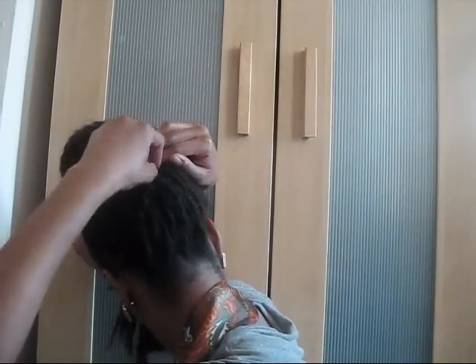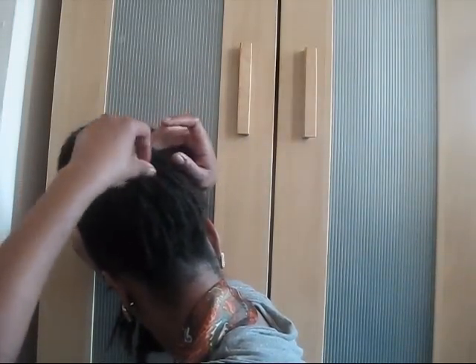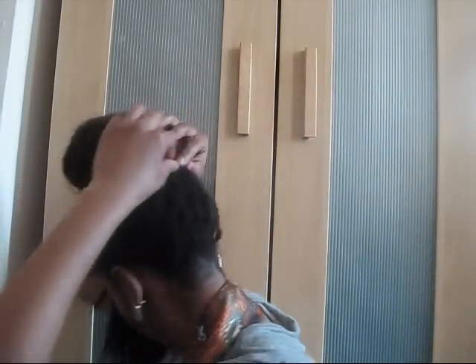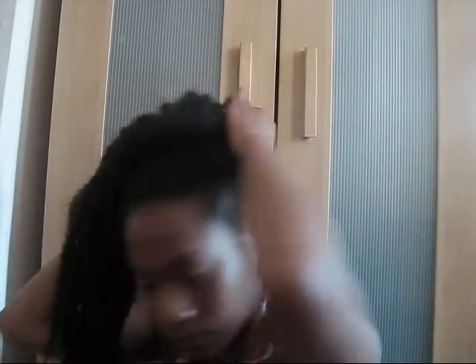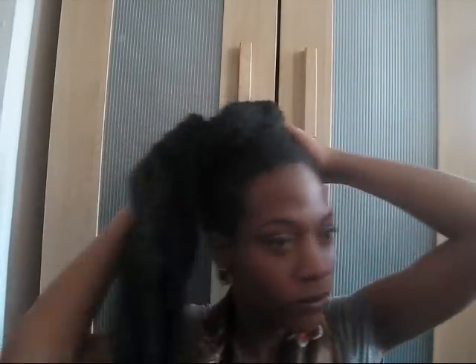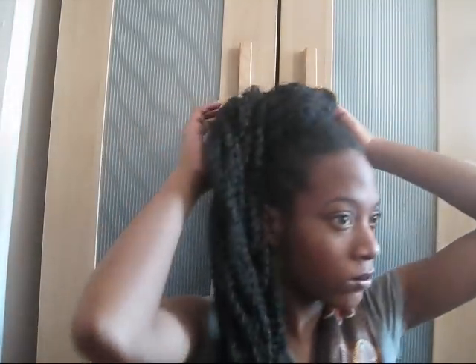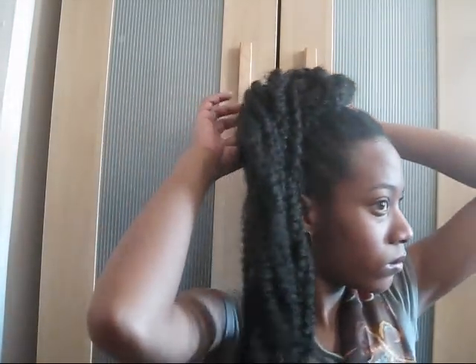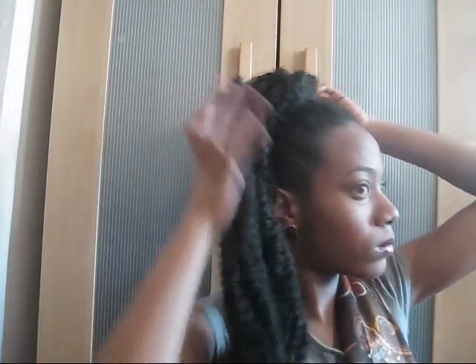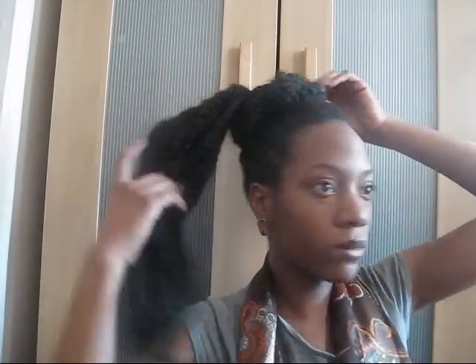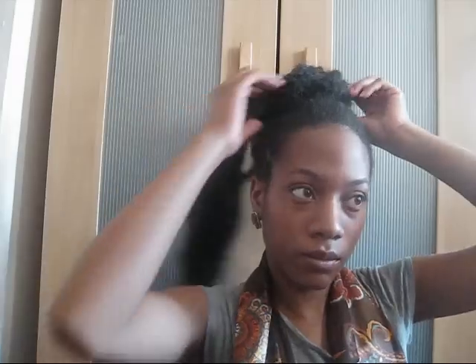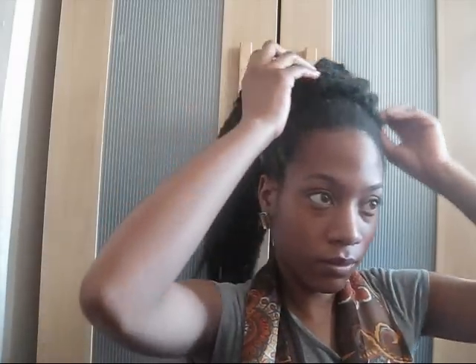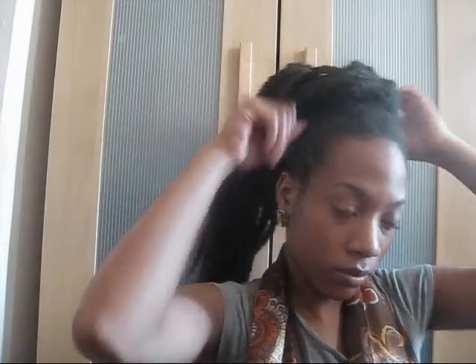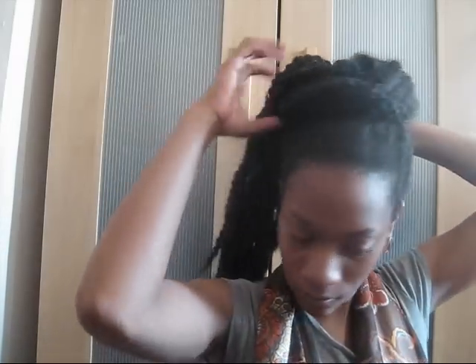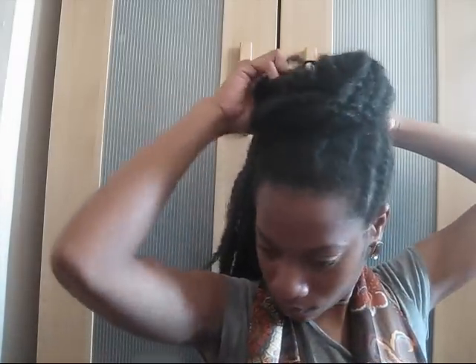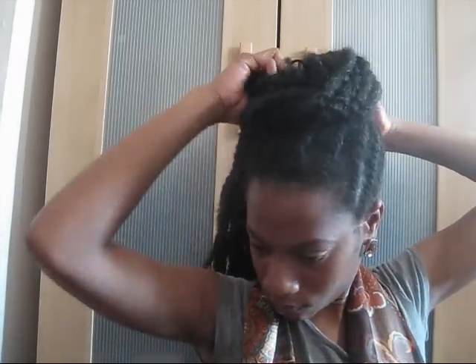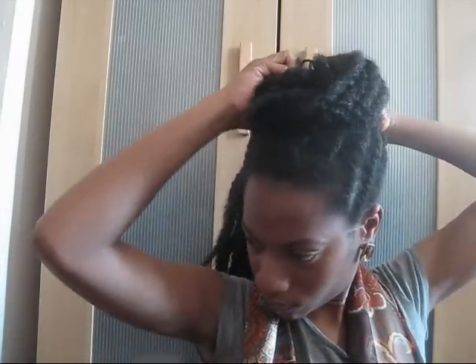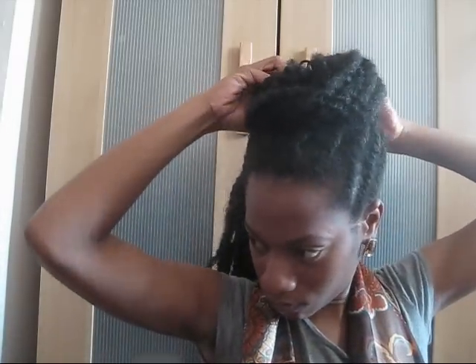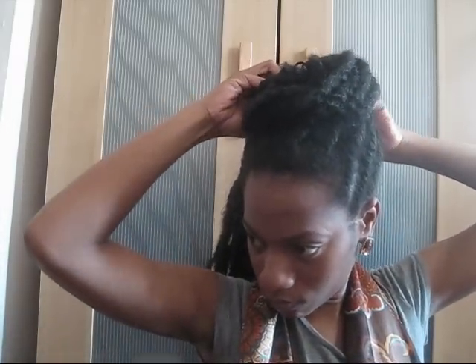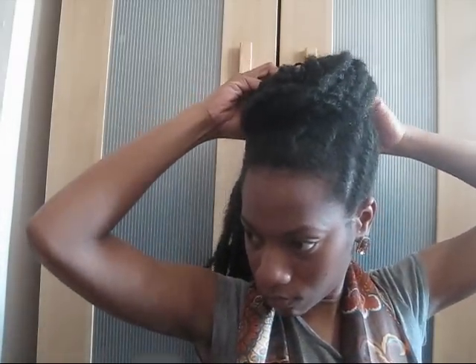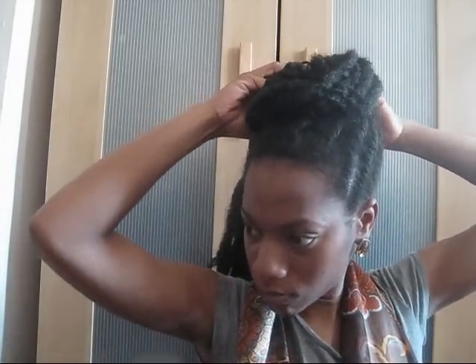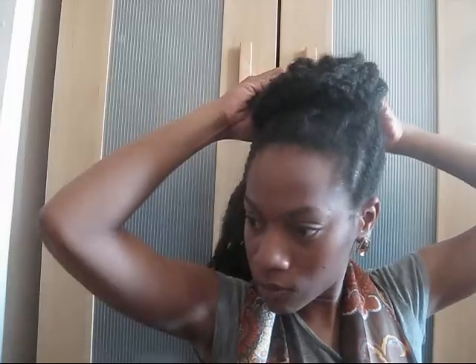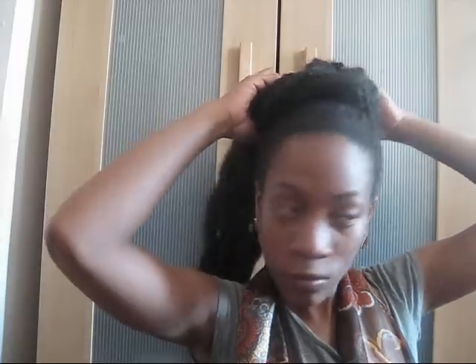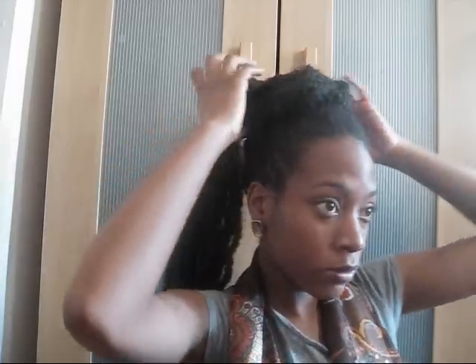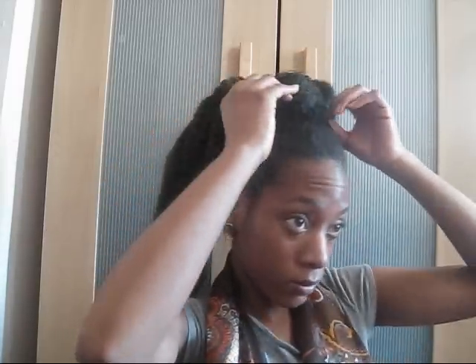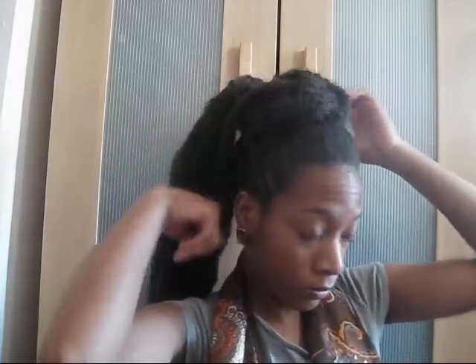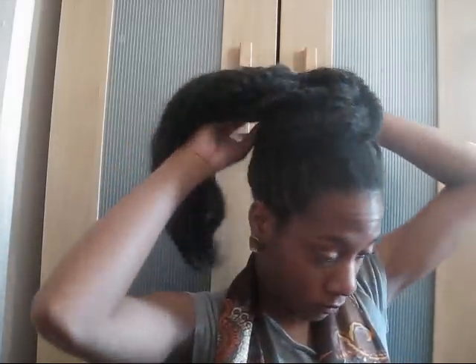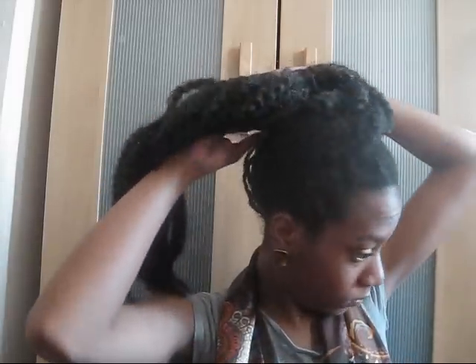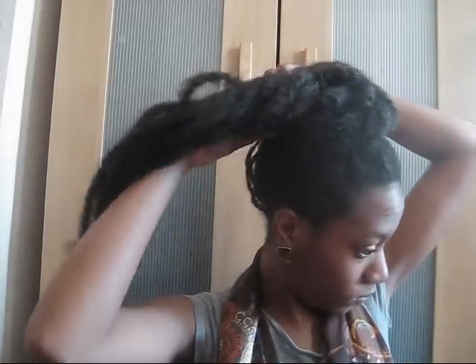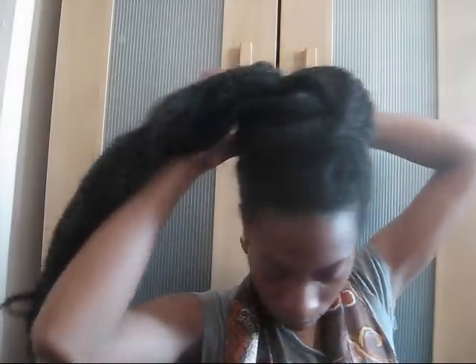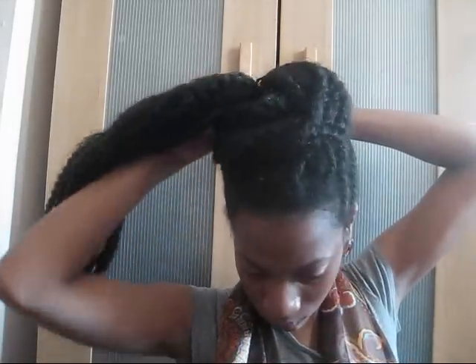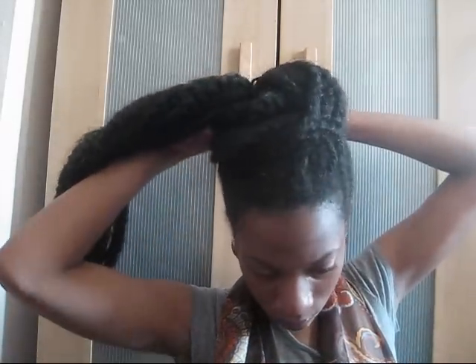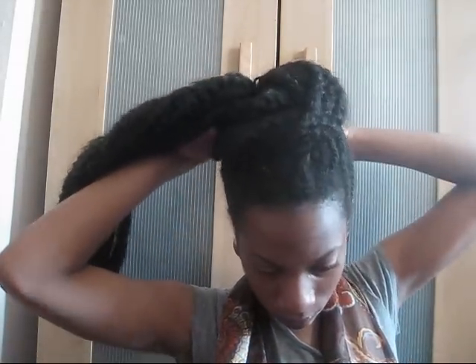My hair is so ready to be taken out of these flat twists. I did flat twists on the side and then two strand twists in the back — it was just a nice flat twist hairstyle that I was rocking for a while.